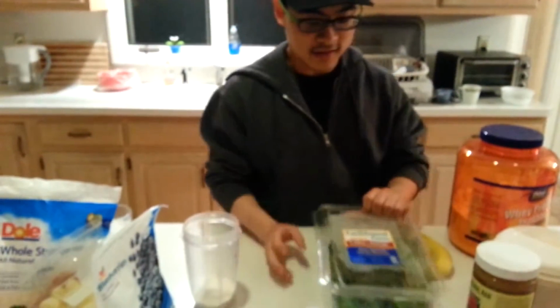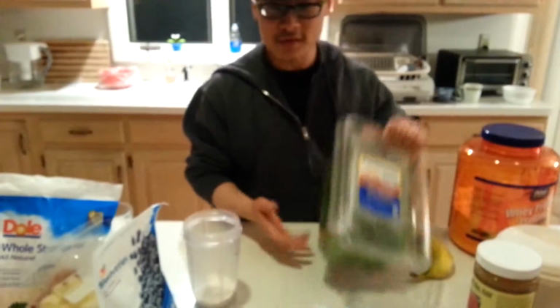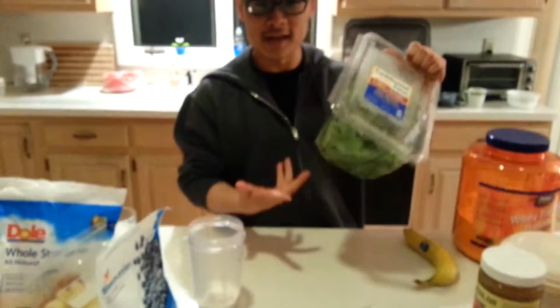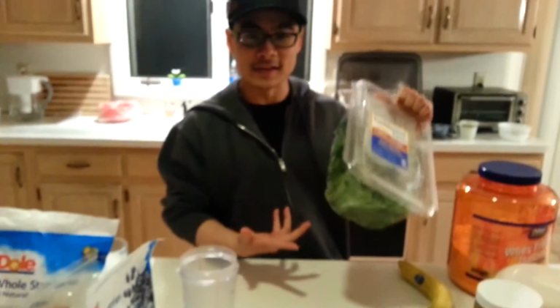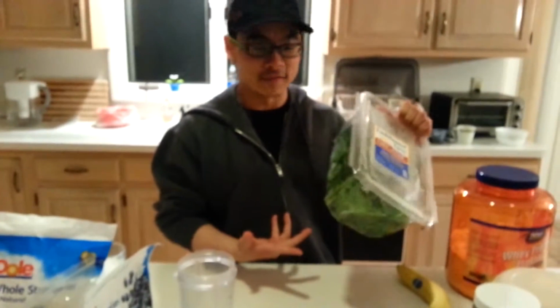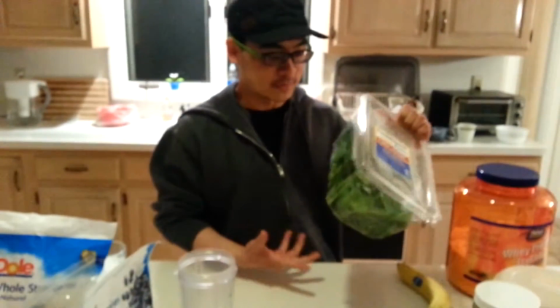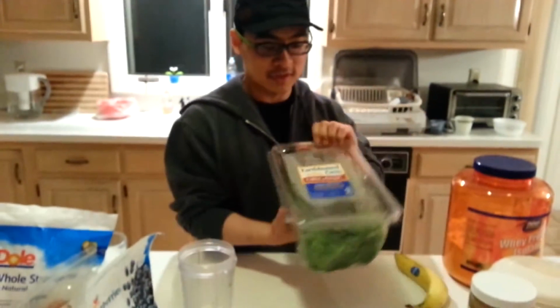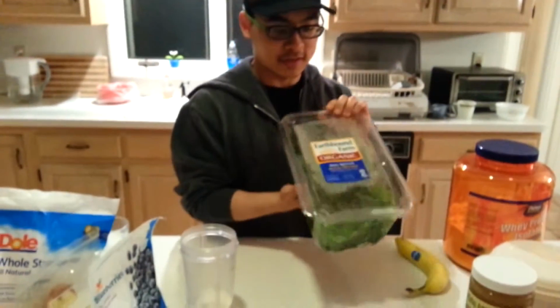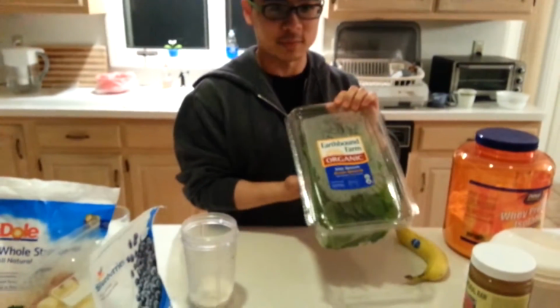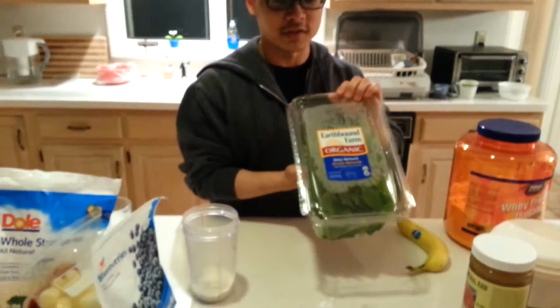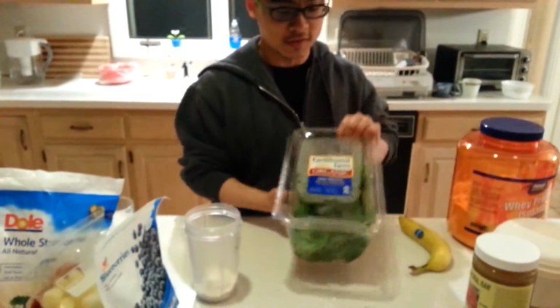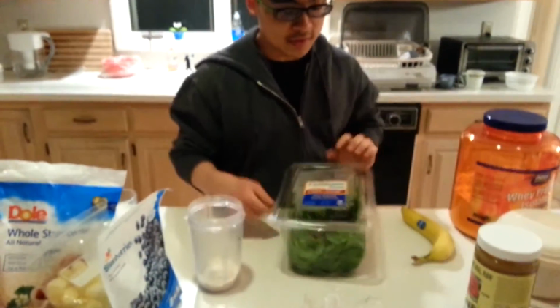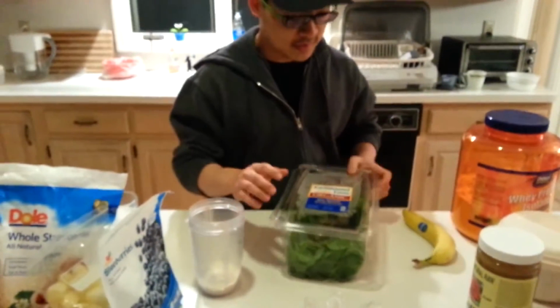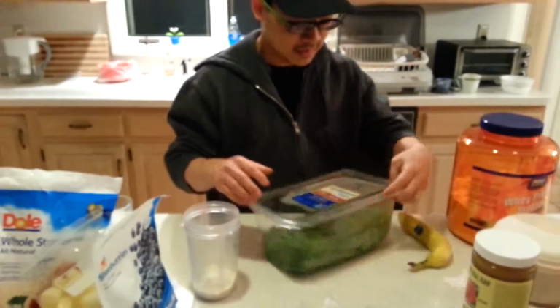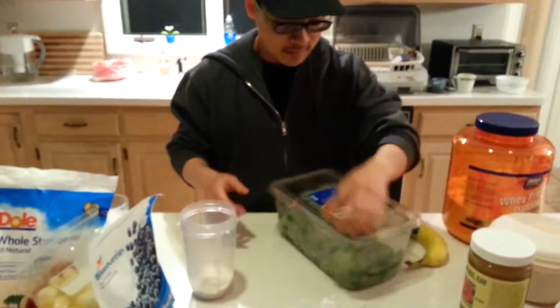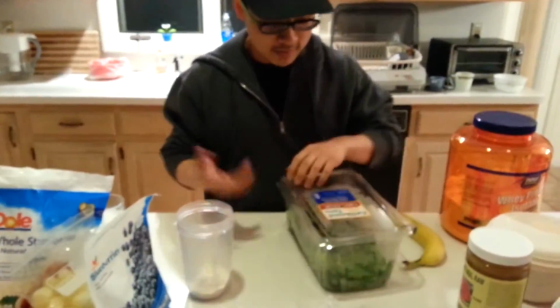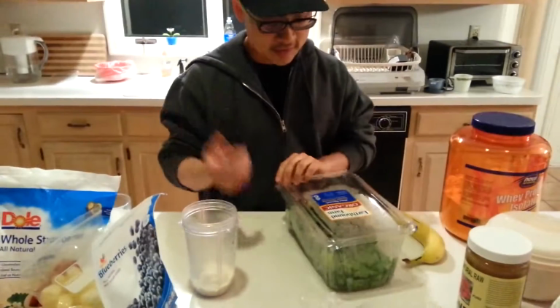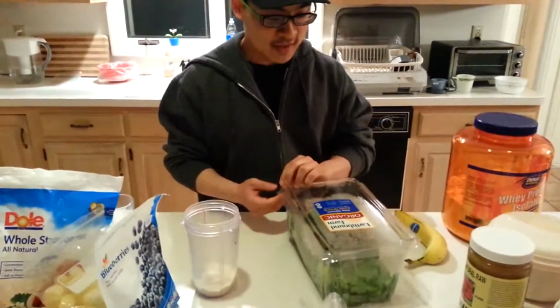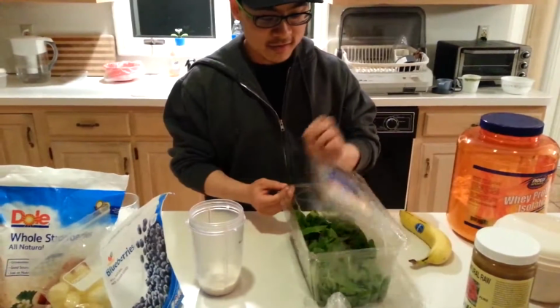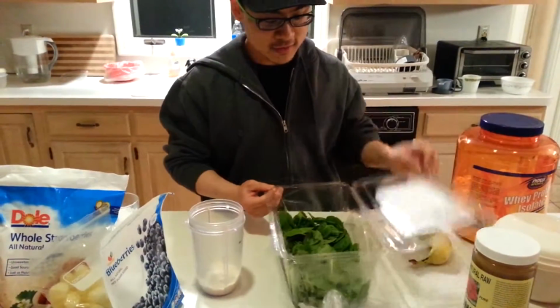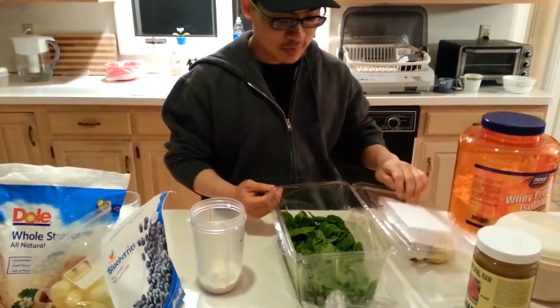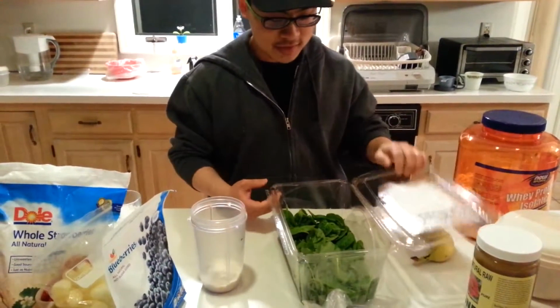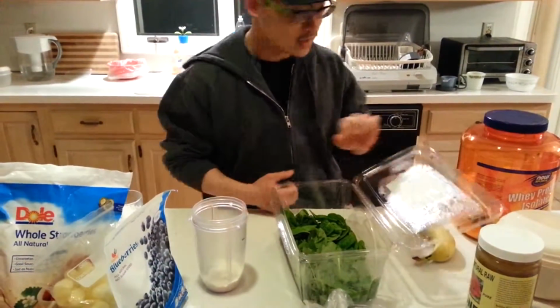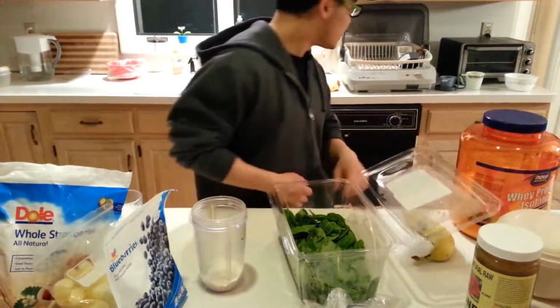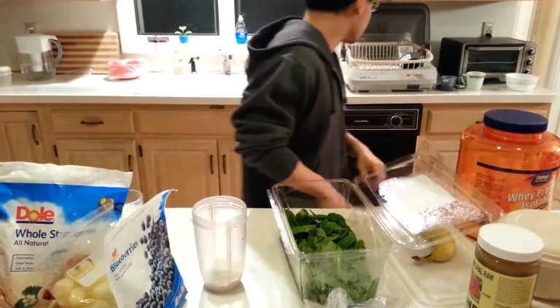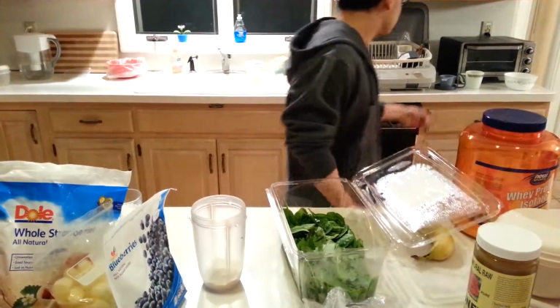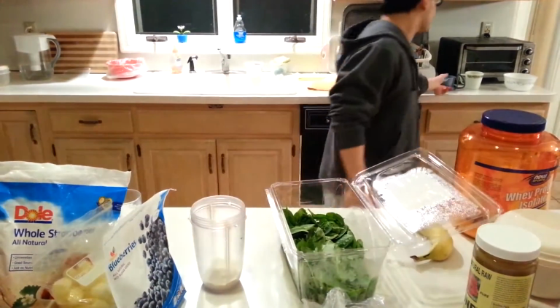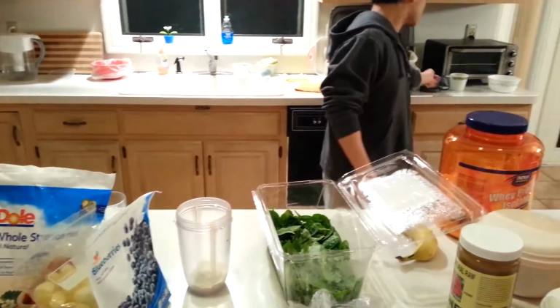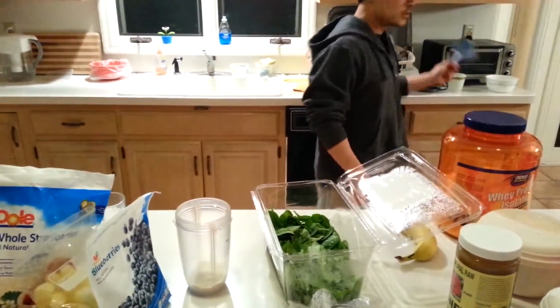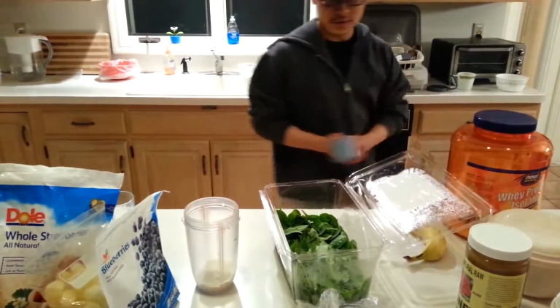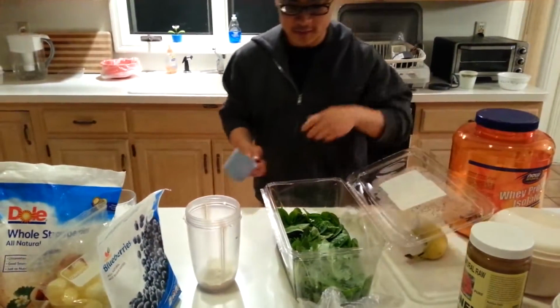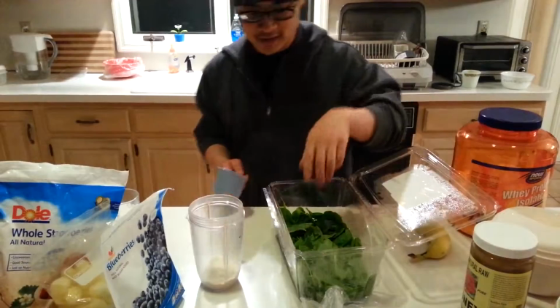Usually I use any kind of leafy vegetables. Here I just got spinach, so I just use spinach today. But sometimes you can use kale or spring mix. You can do like three cups of these.